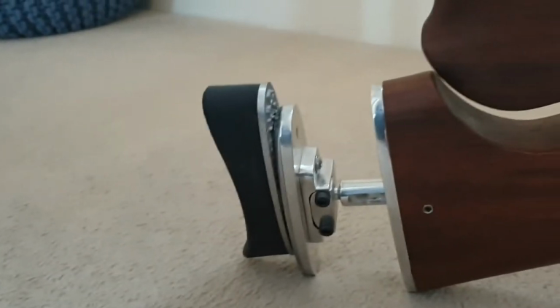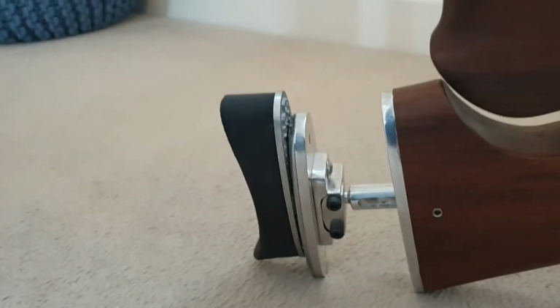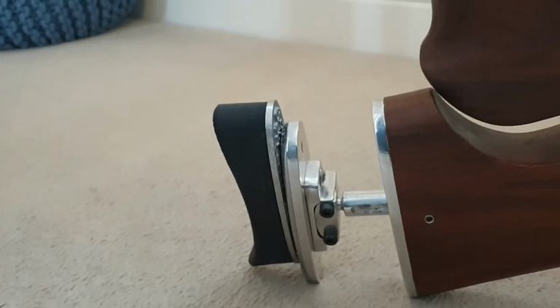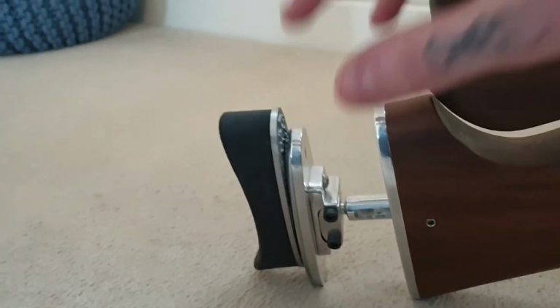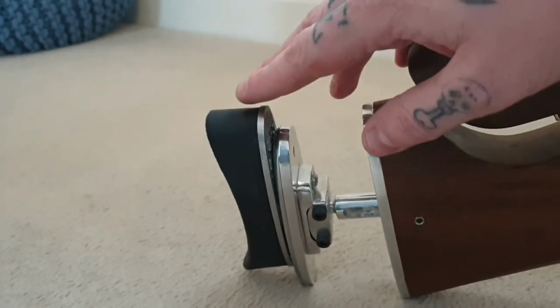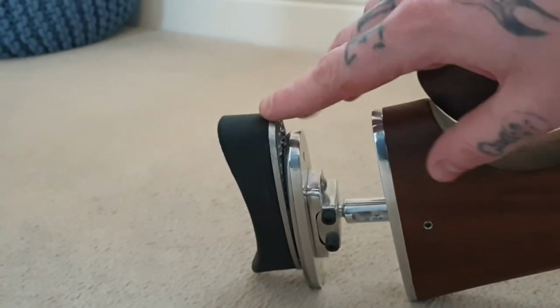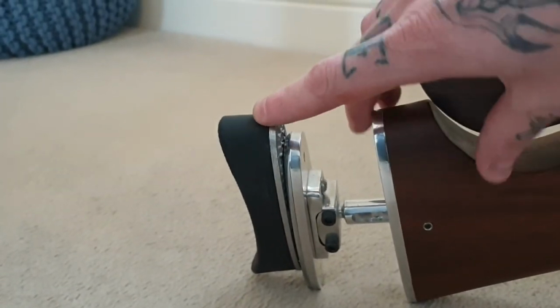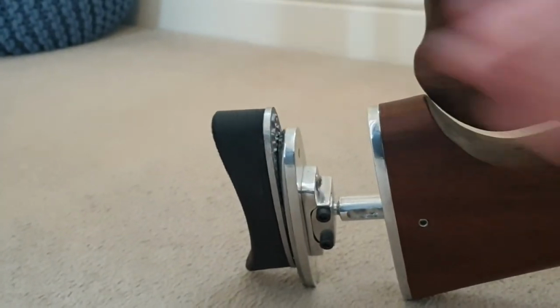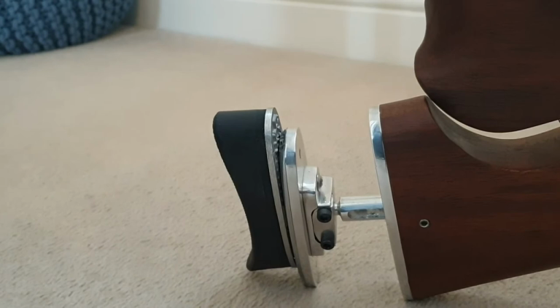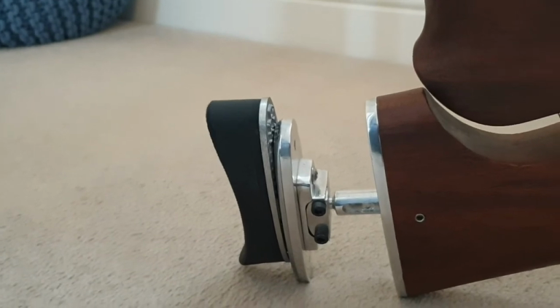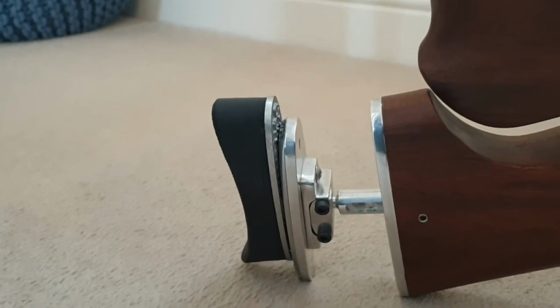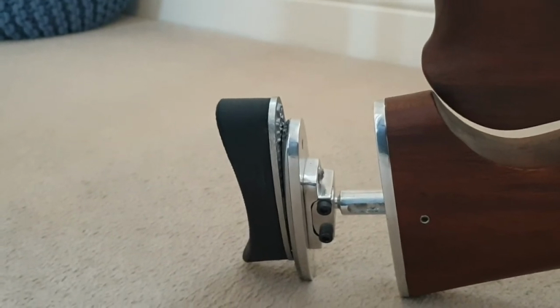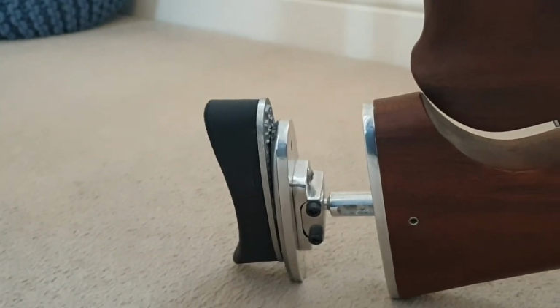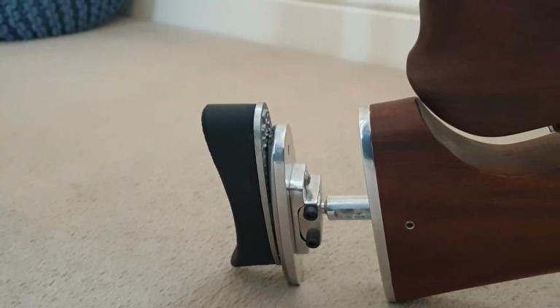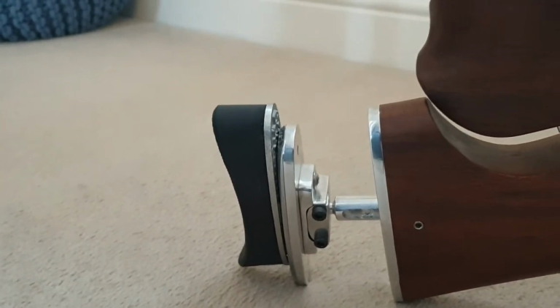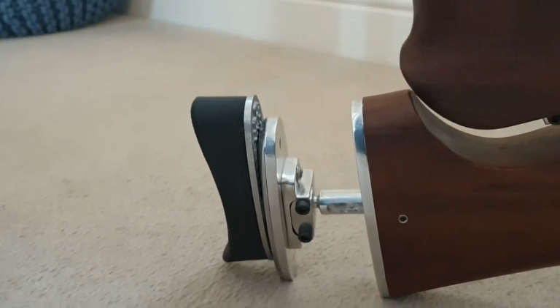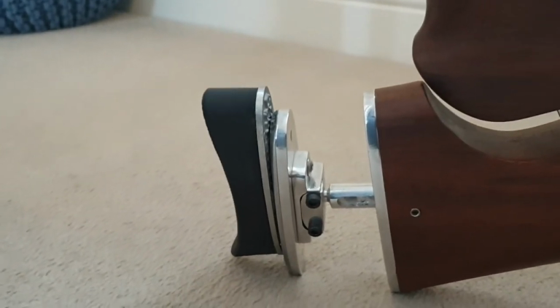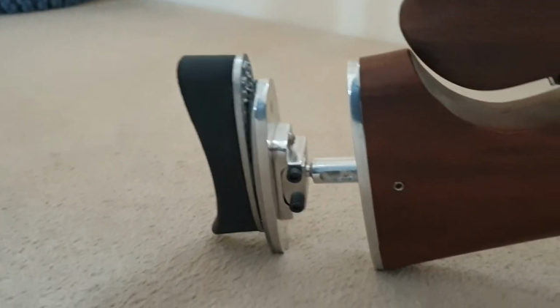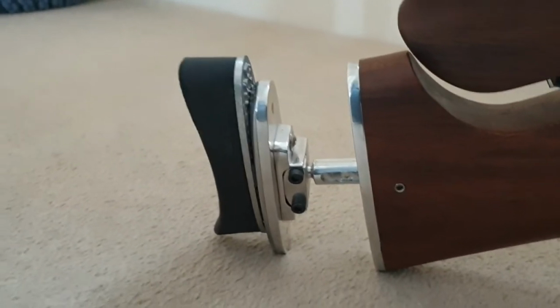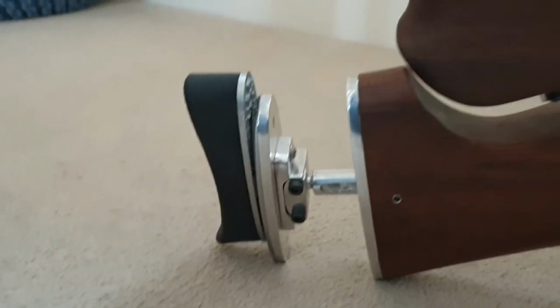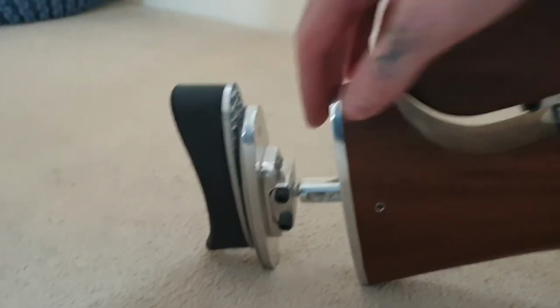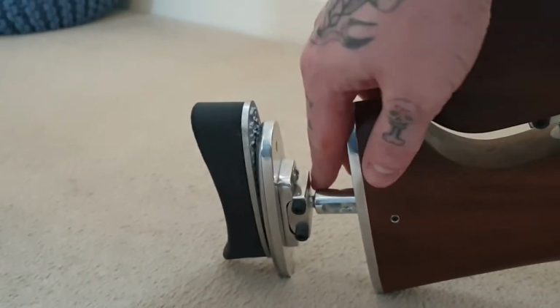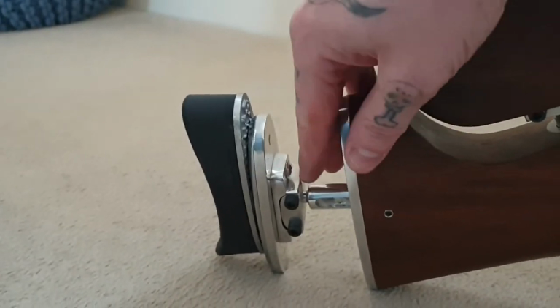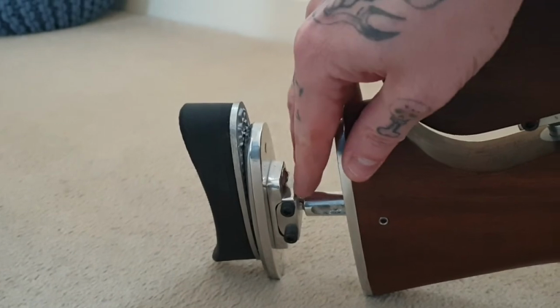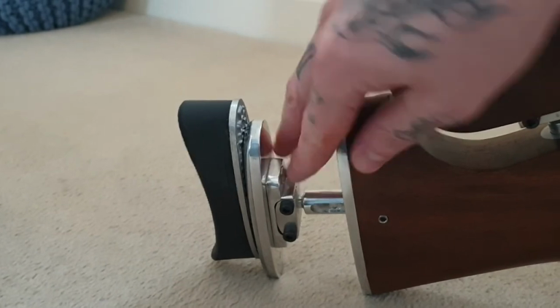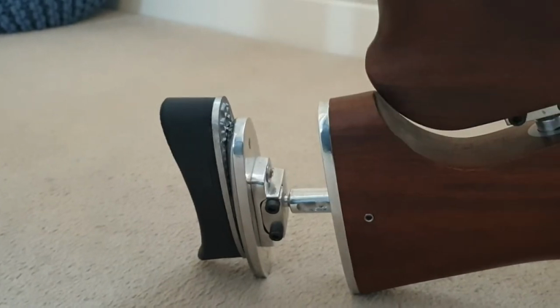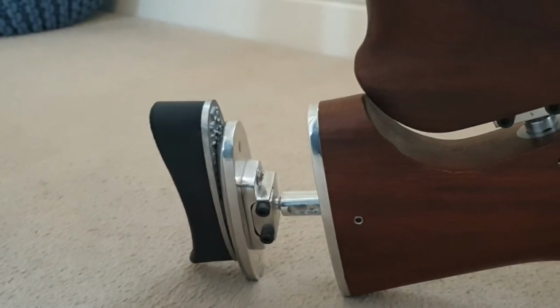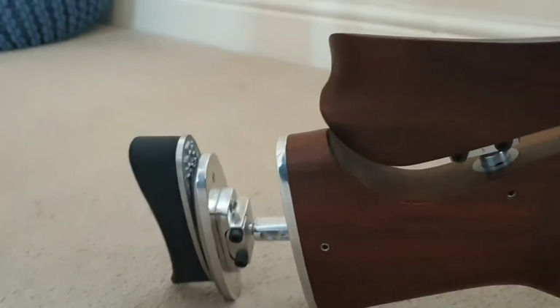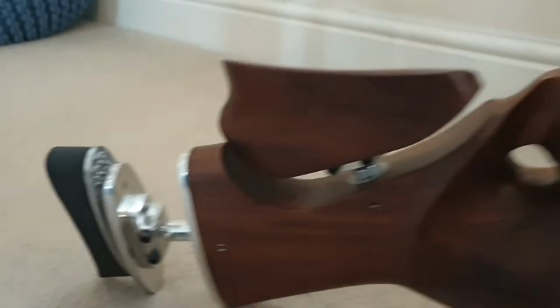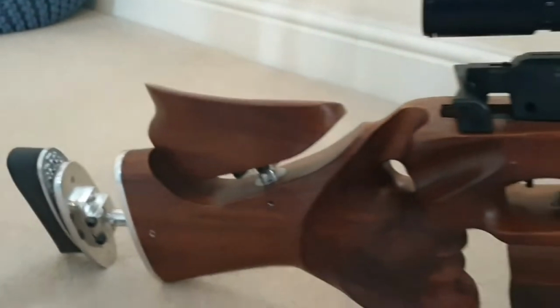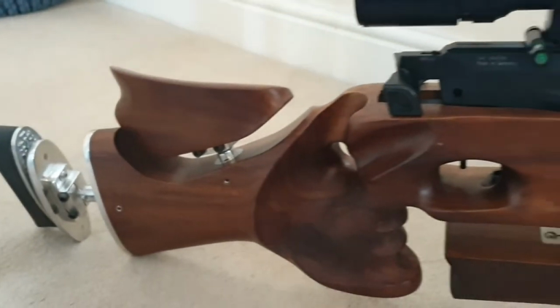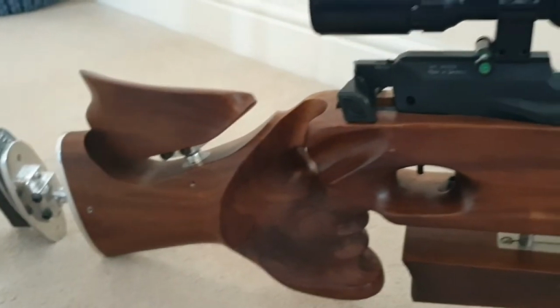This is fully adjustable, extends to about three and a half inches, and is adjustable left, right, up, down, and fully tilts on like a ball inside there. Absolutely stunning gun.